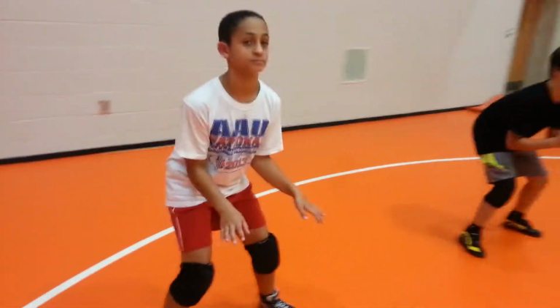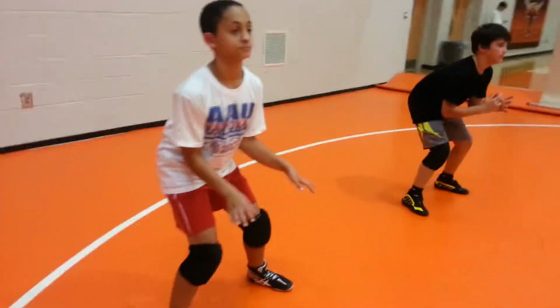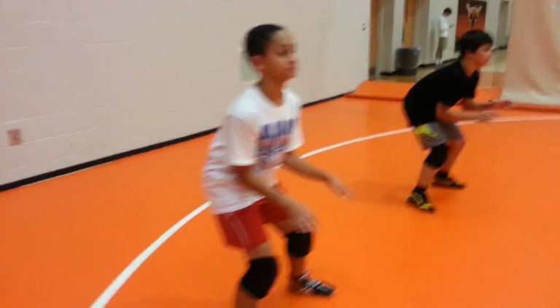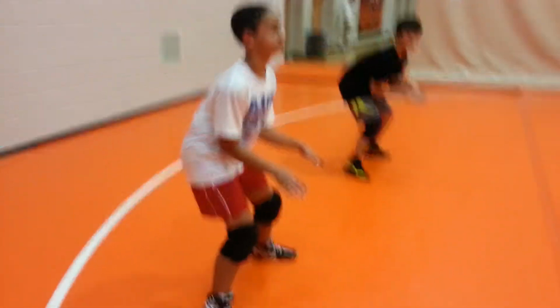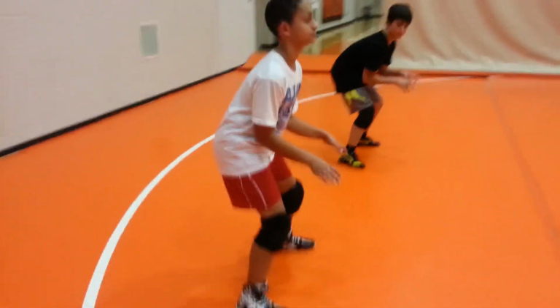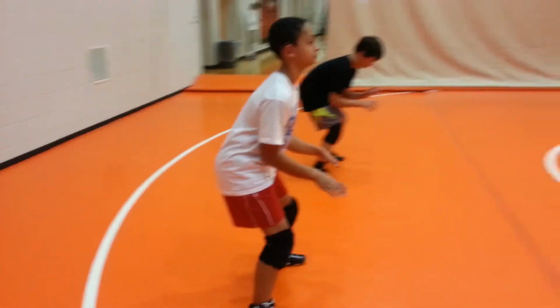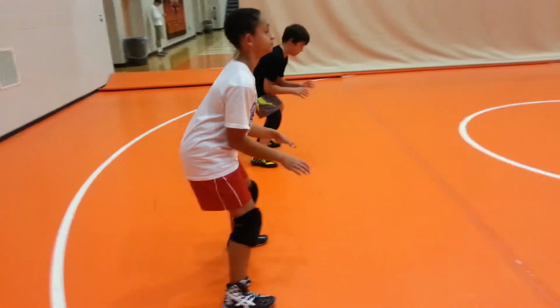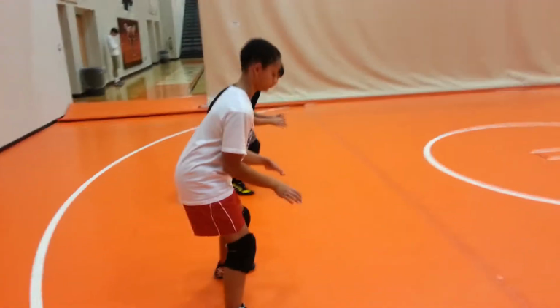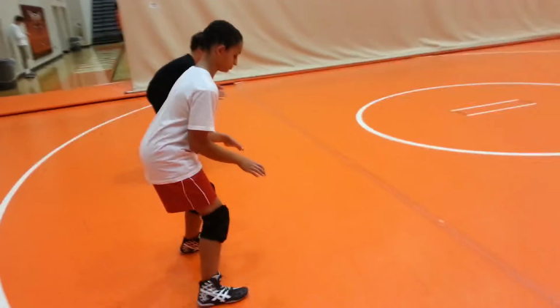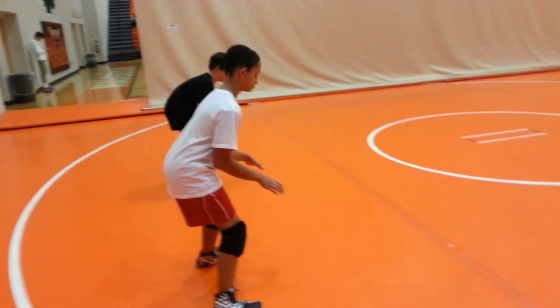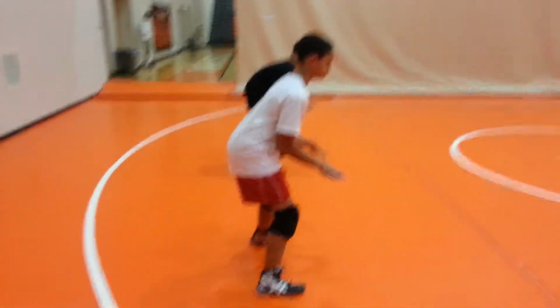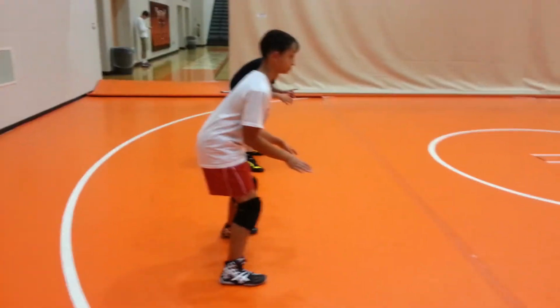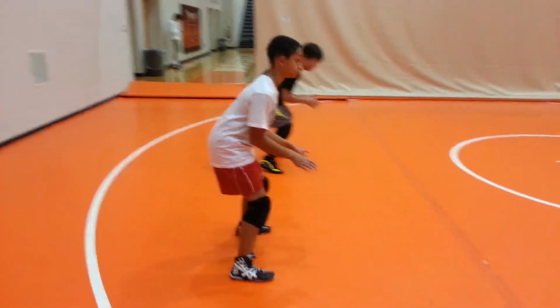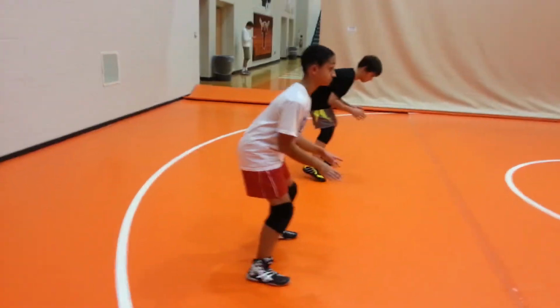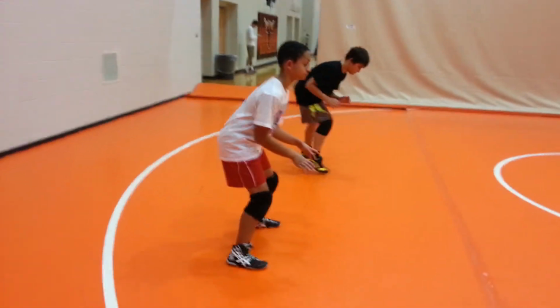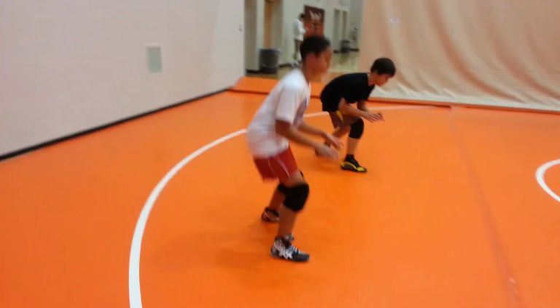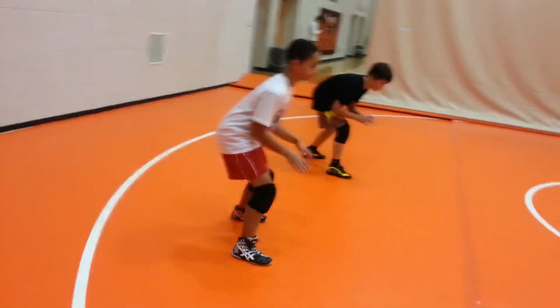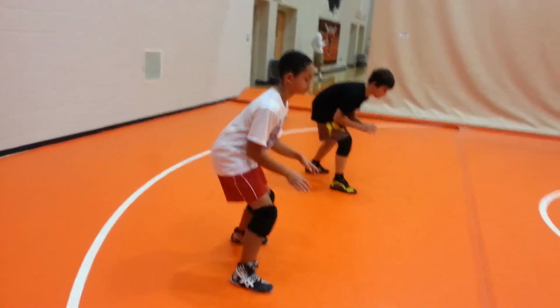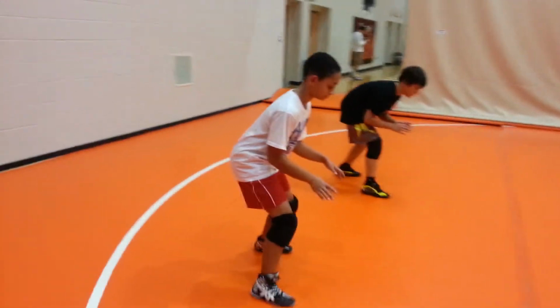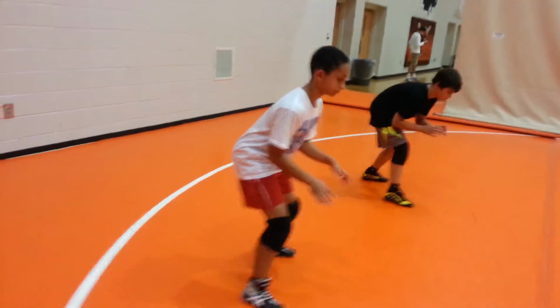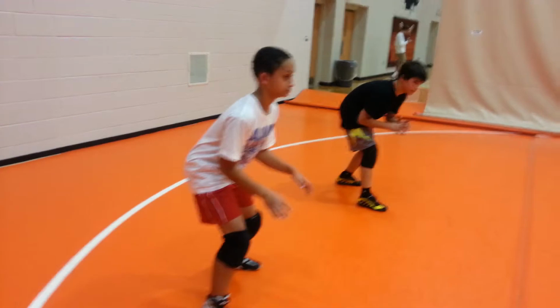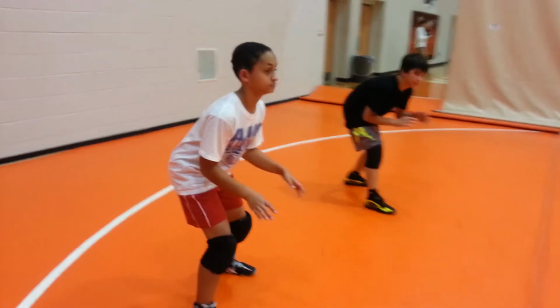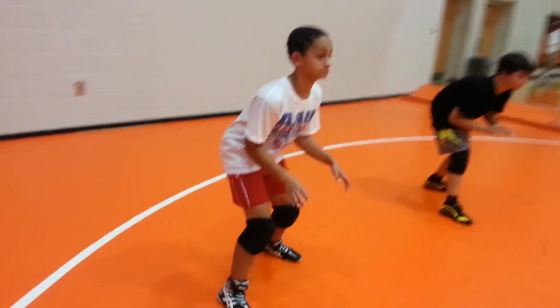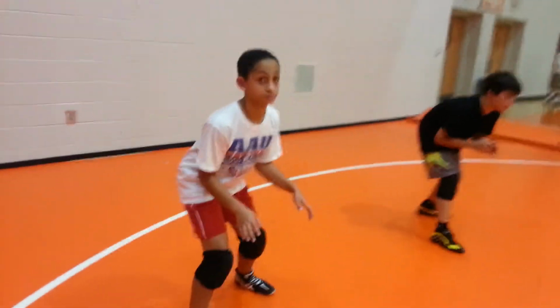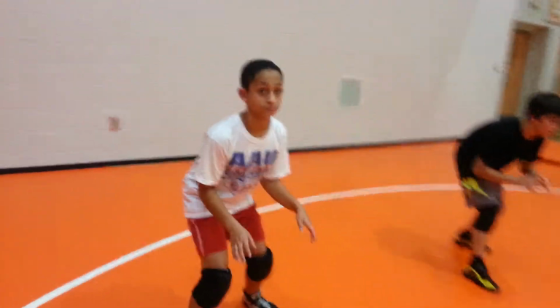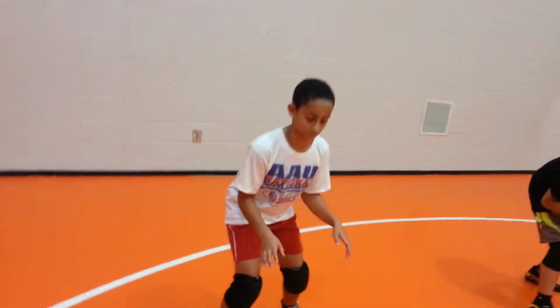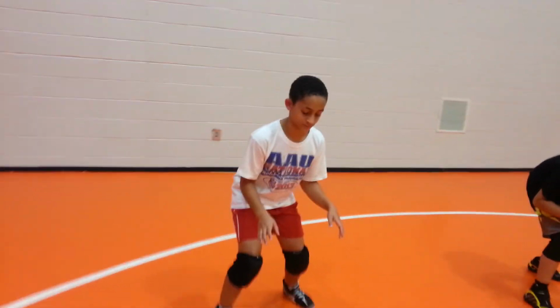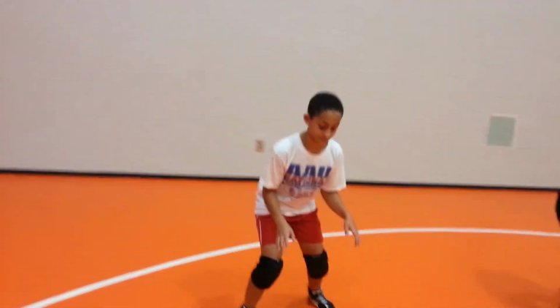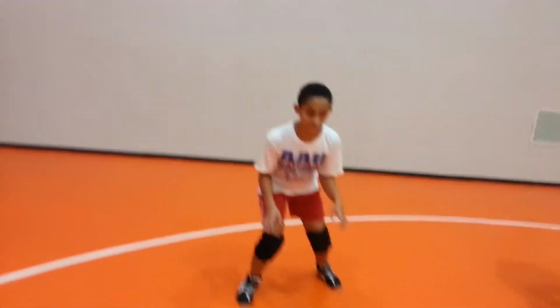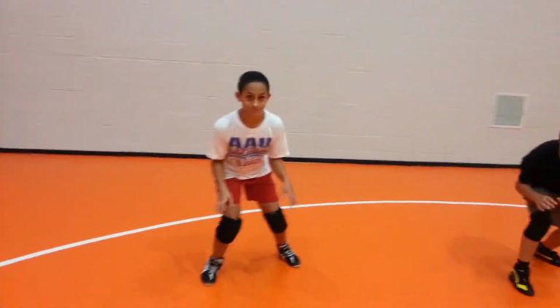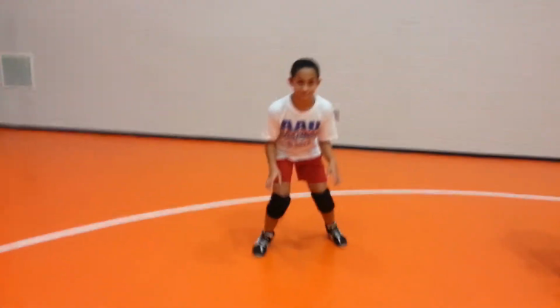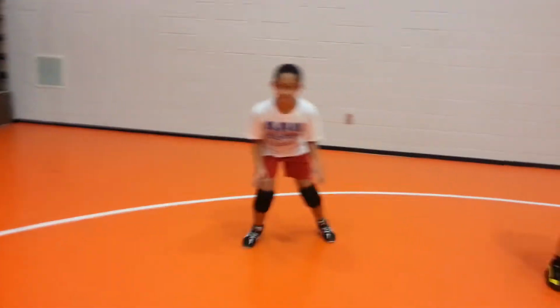Relax a little more, Michael, and lean your chest over your knee a little more. So we go right, and they shuffle into that right stance. Lean over a little more, Michael. You've got to have that chest more over your knee.